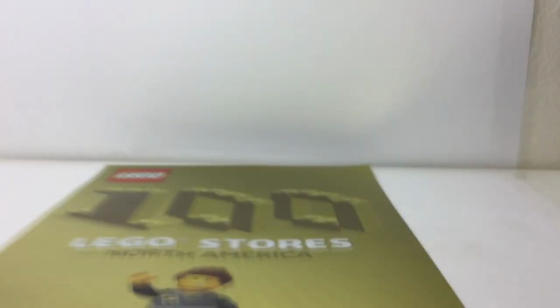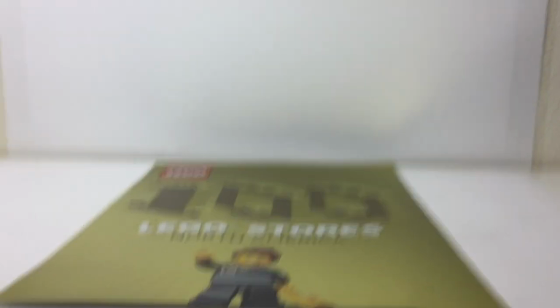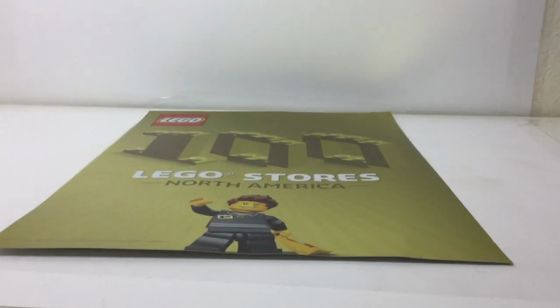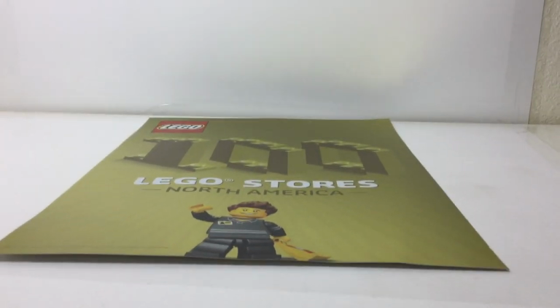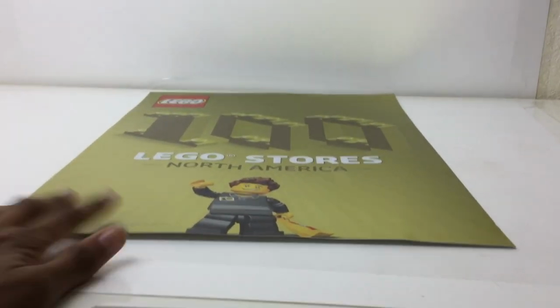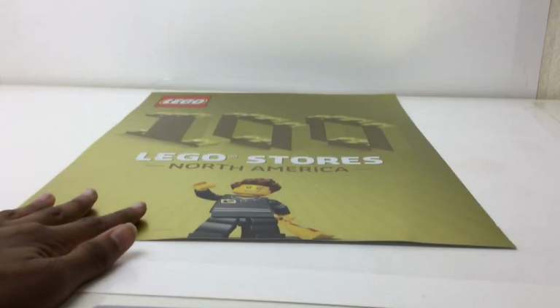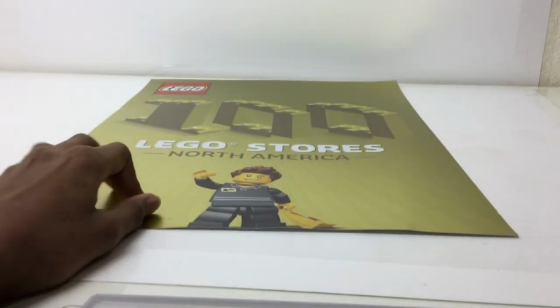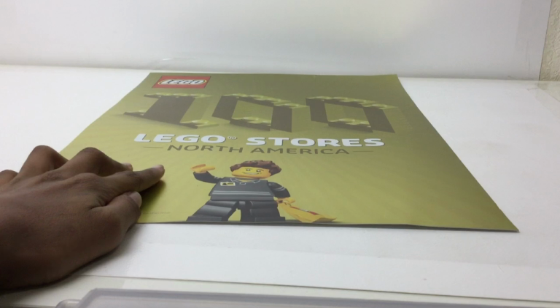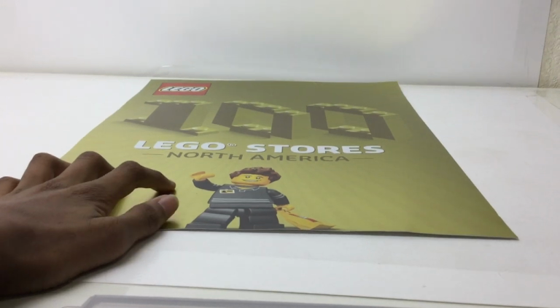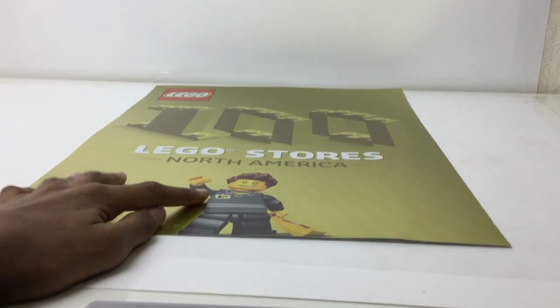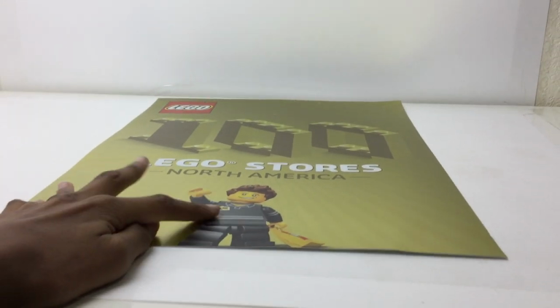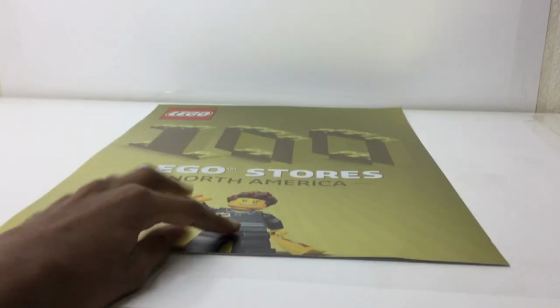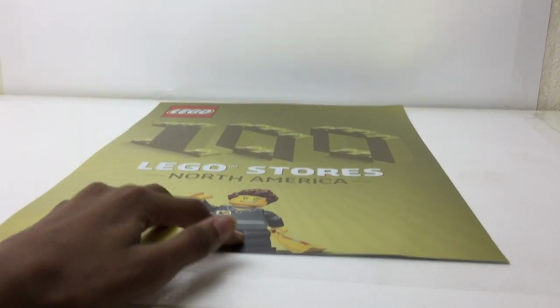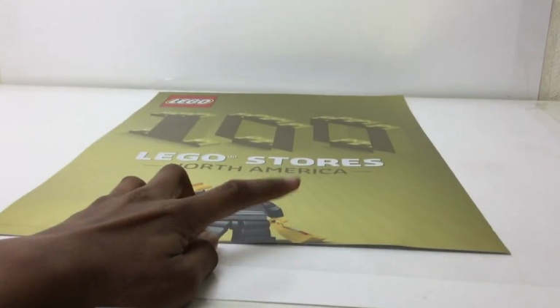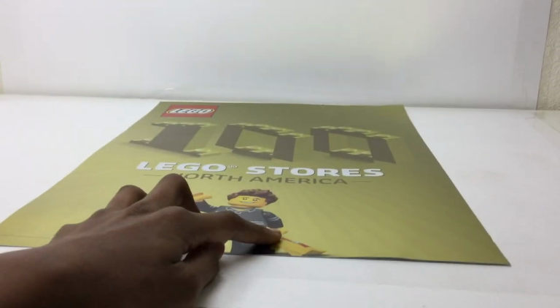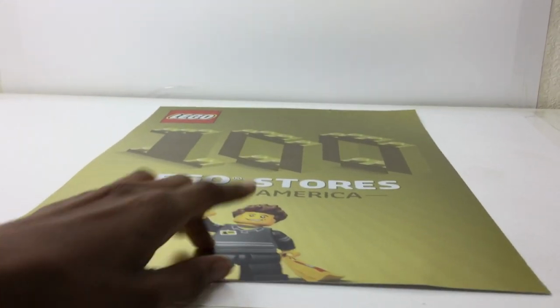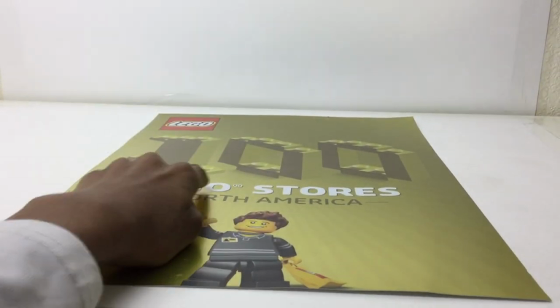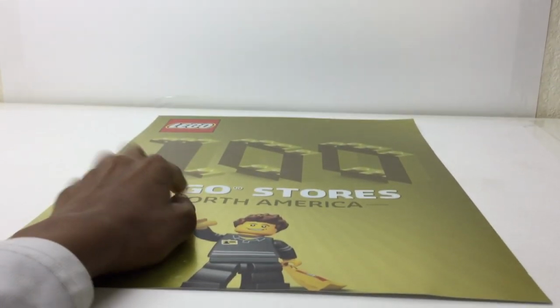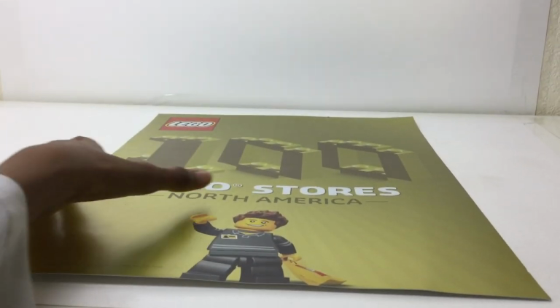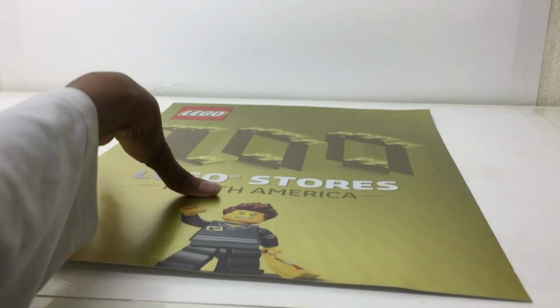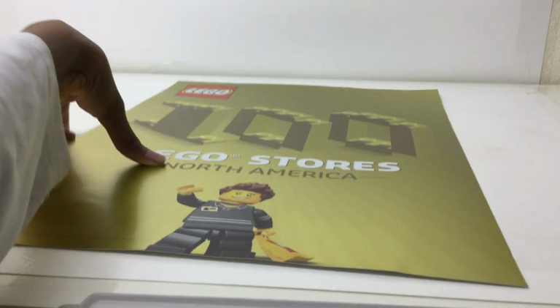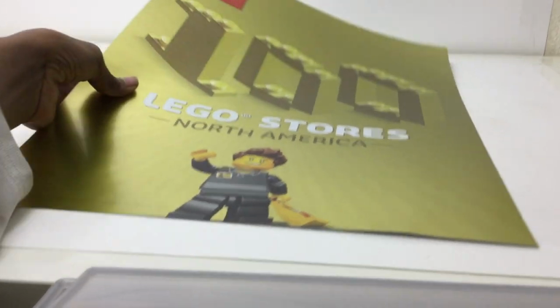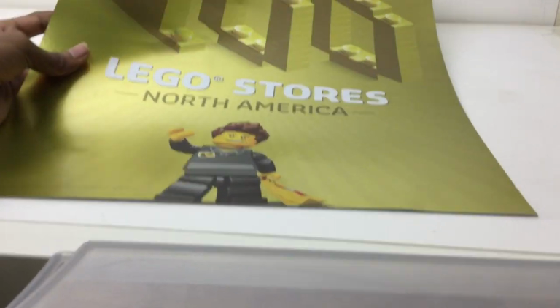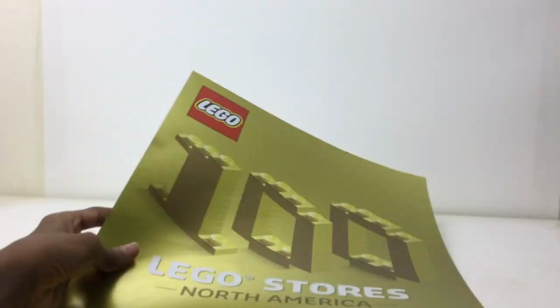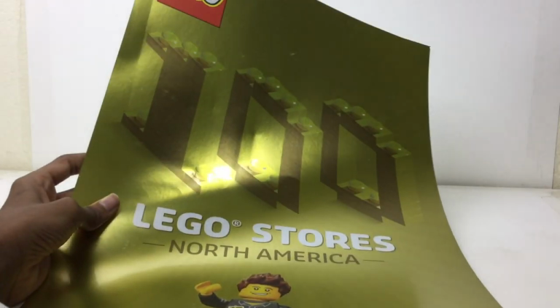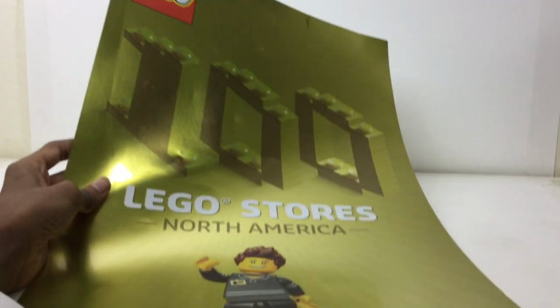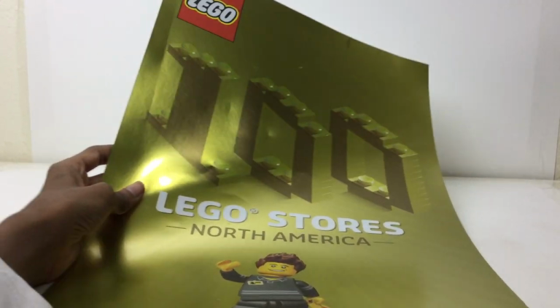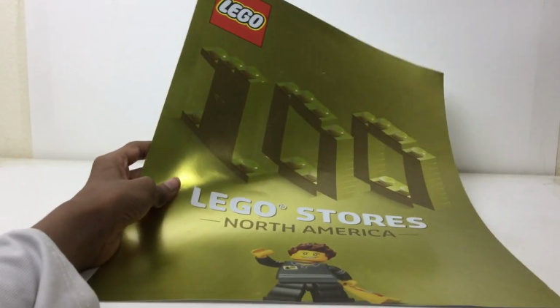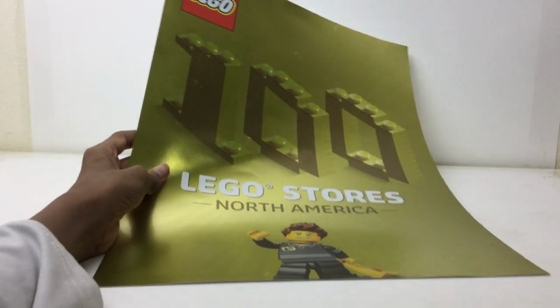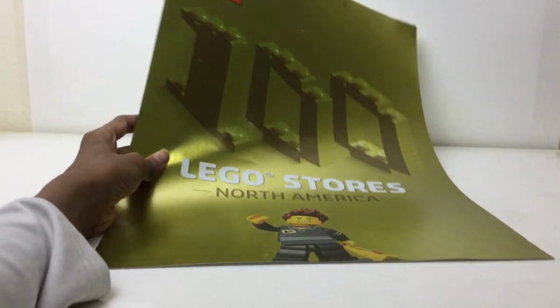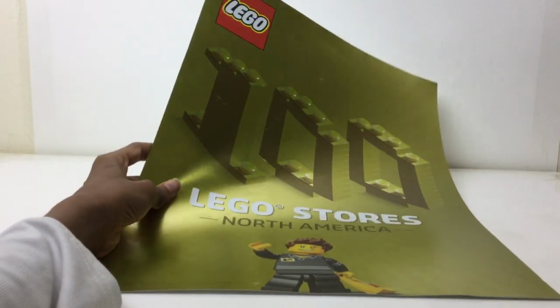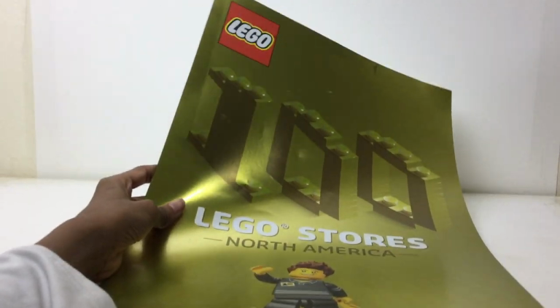It is the Lego 100 Lego stores in North America poster. There's a nice figure right there. The hundred is built out of Lego bricks, and yeah, that's pretty much it — just wanted to take a quick look at this.